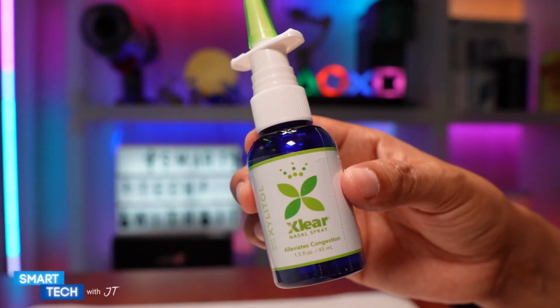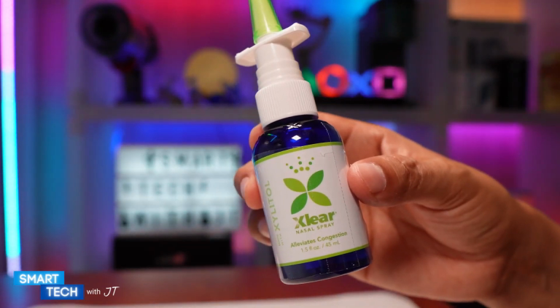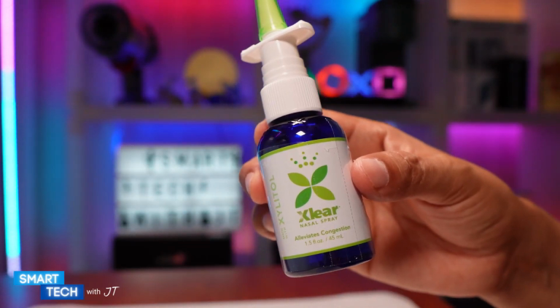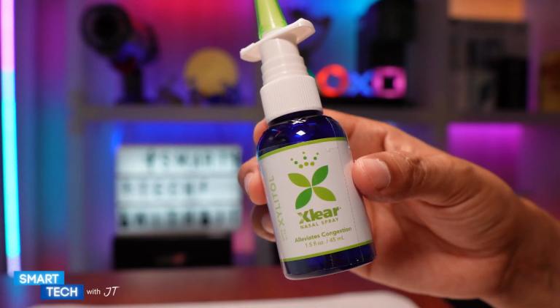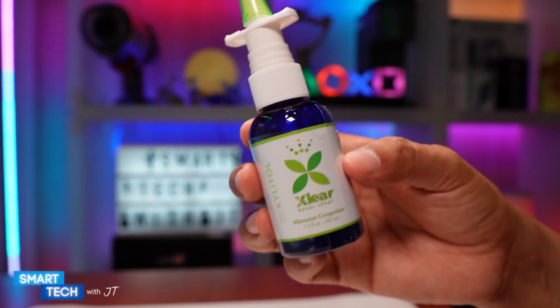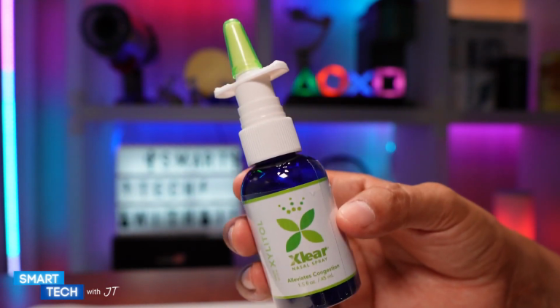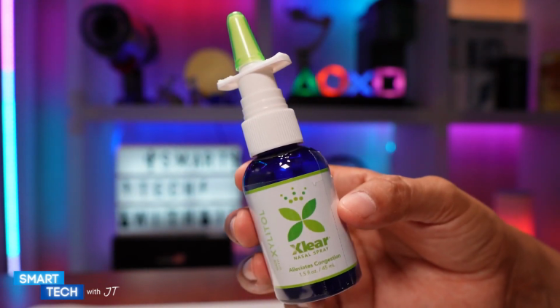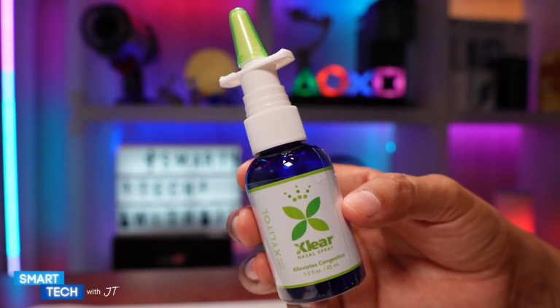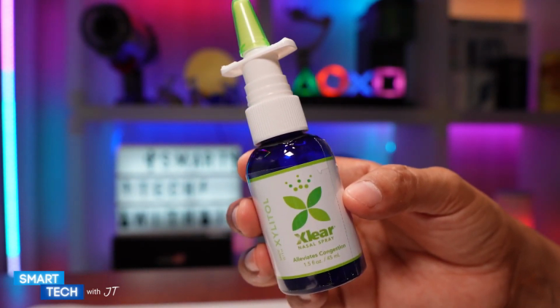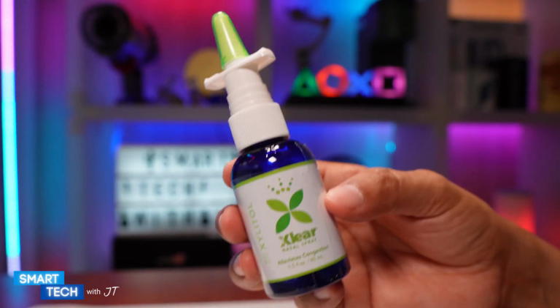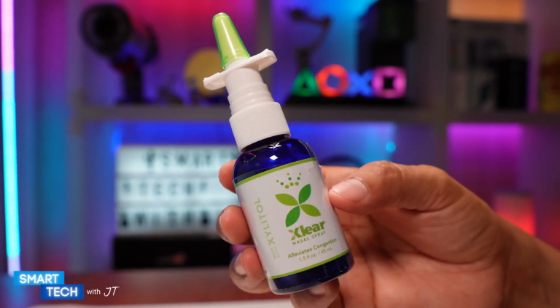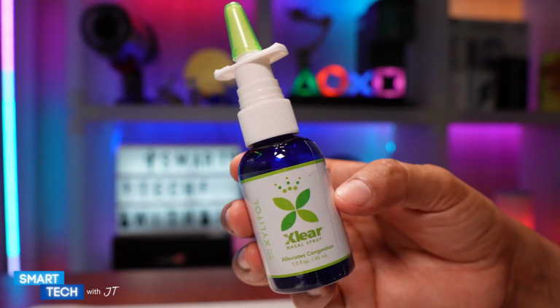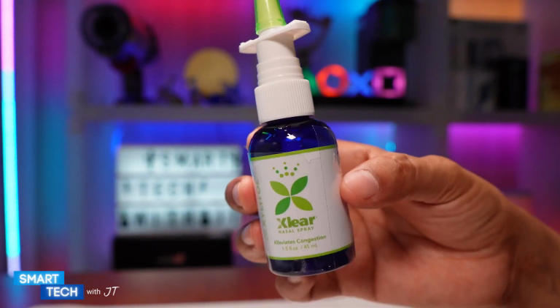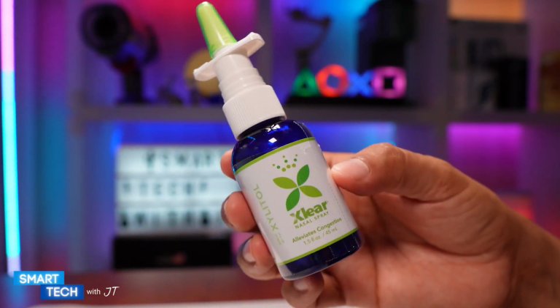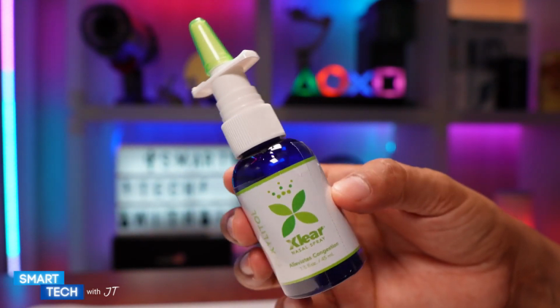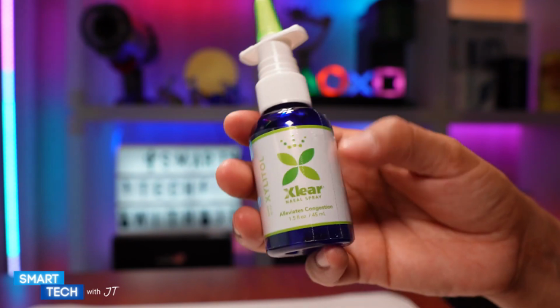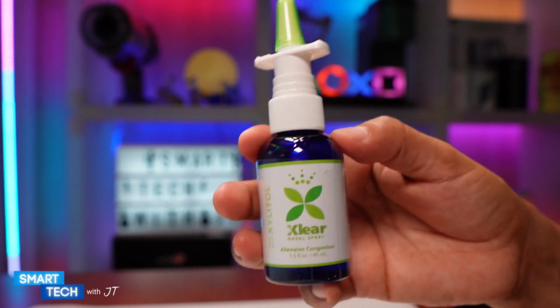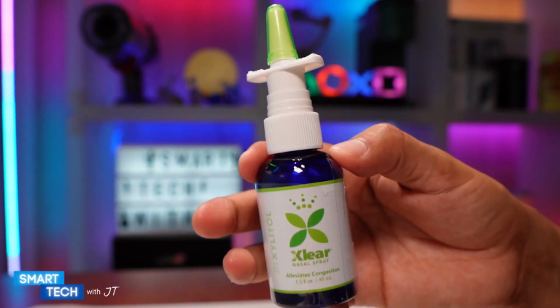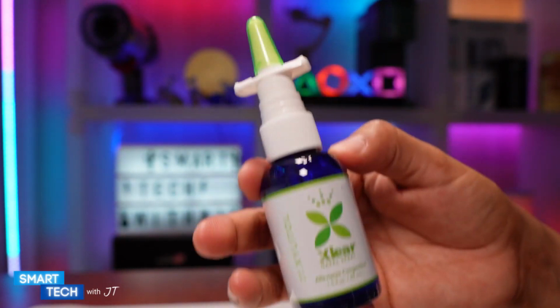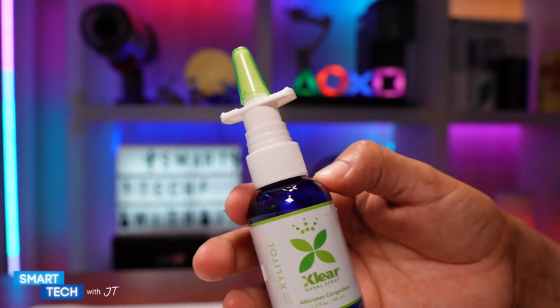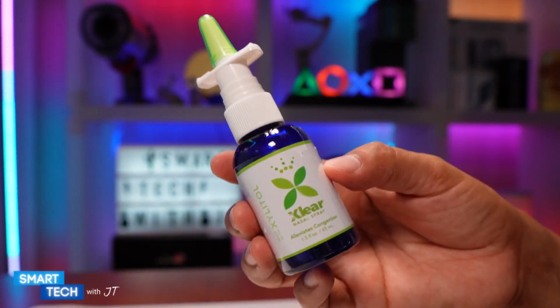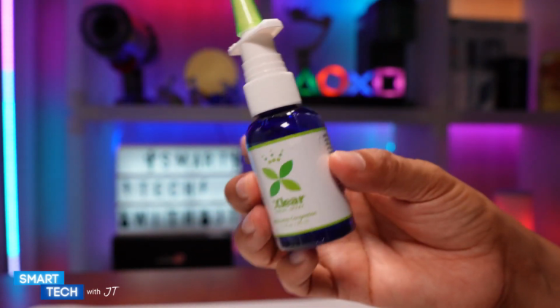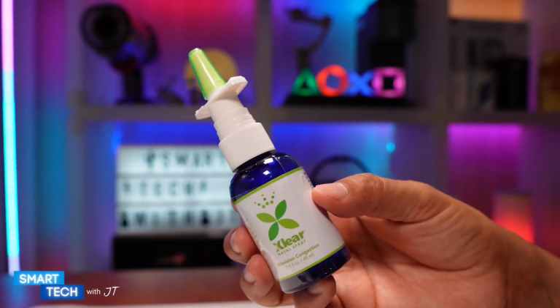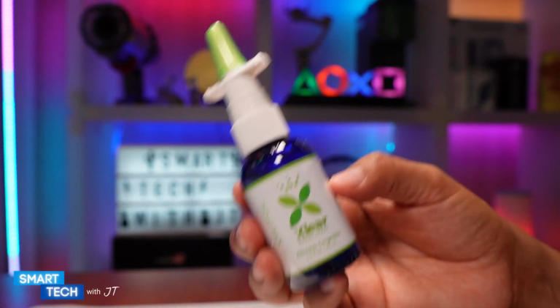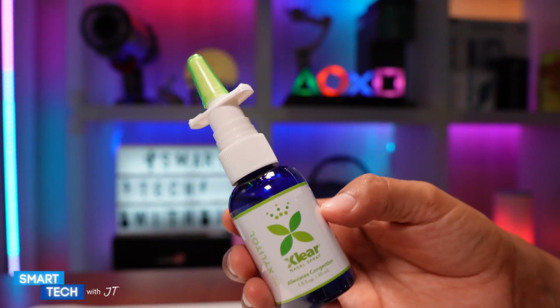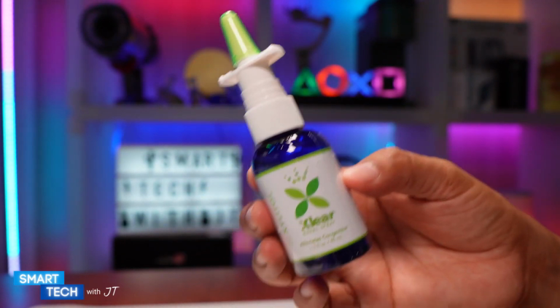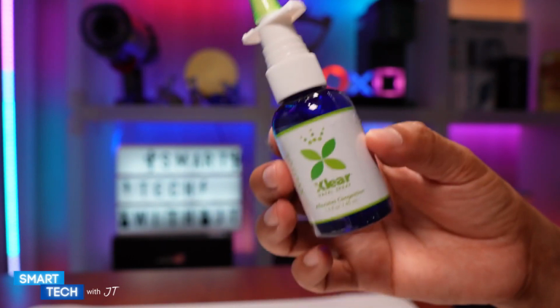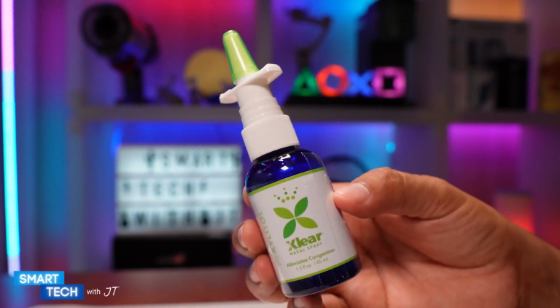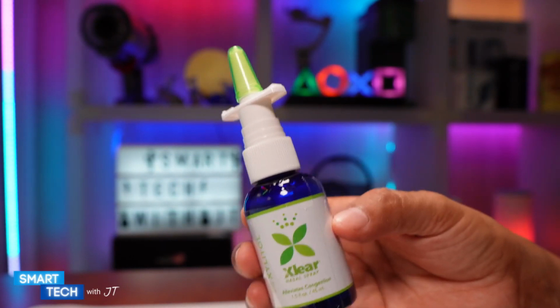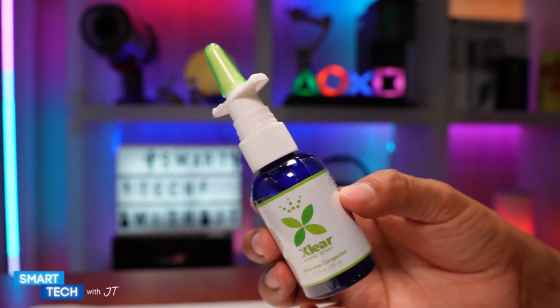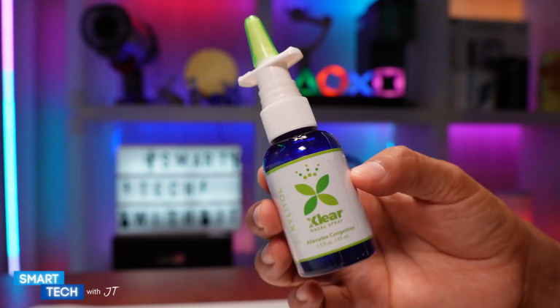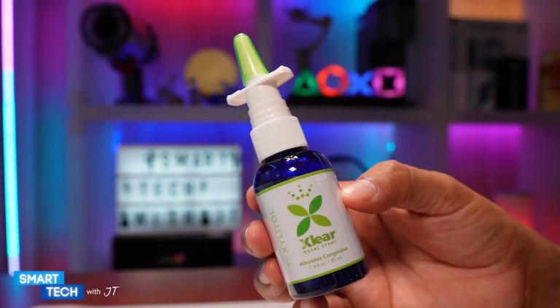It is non-GMO. You can use this two to four times a day. In total you have about 240 mist sprays in here. If you're somebody looking for a nasal spray, a natural solution, you might want to consider this one.